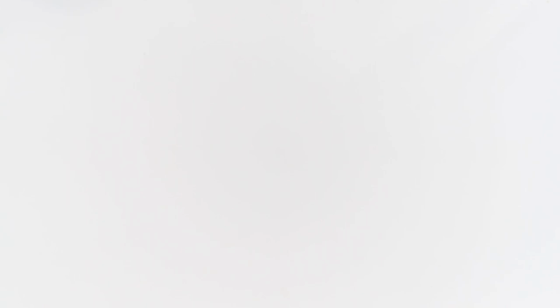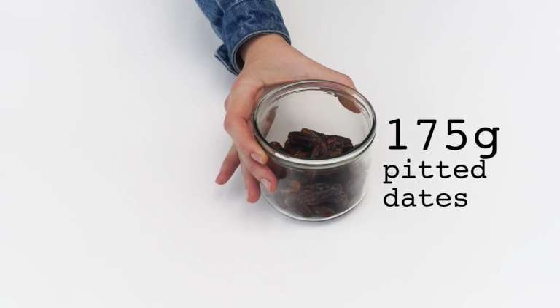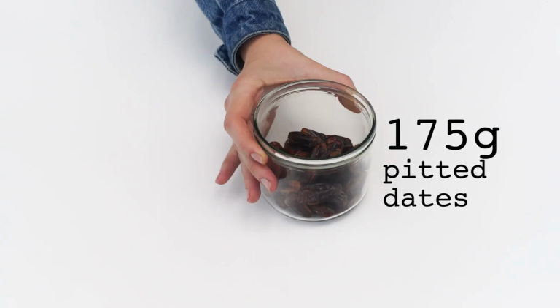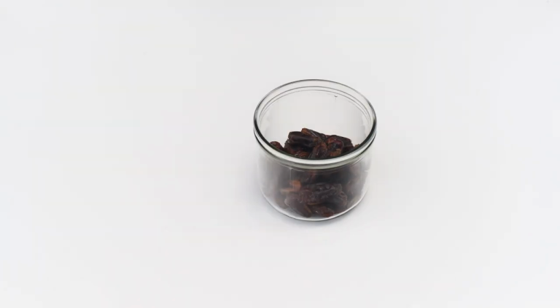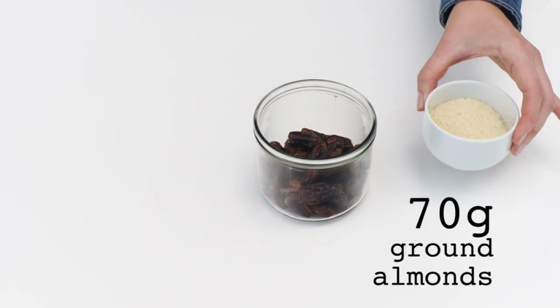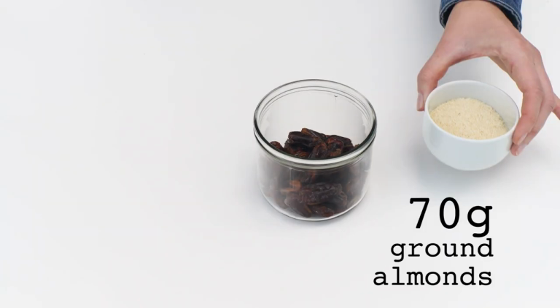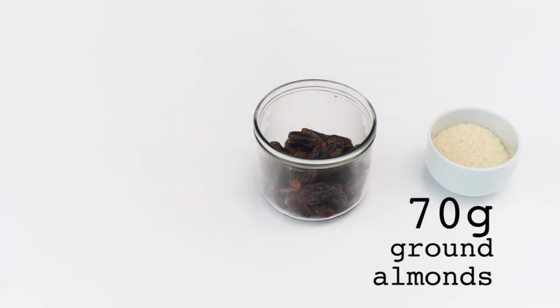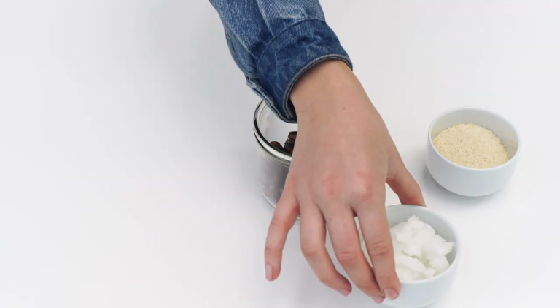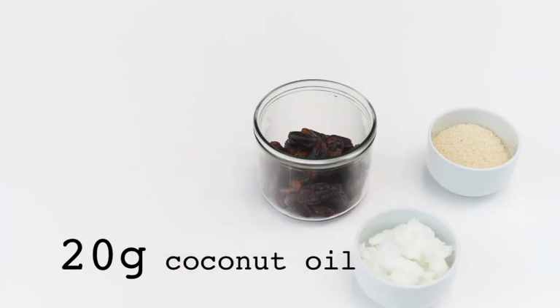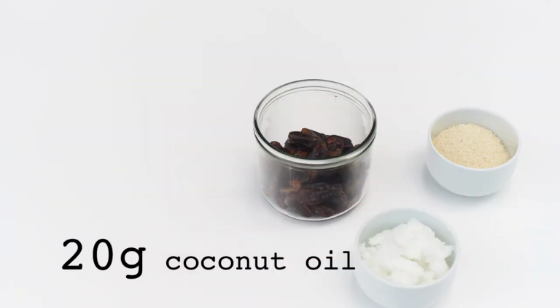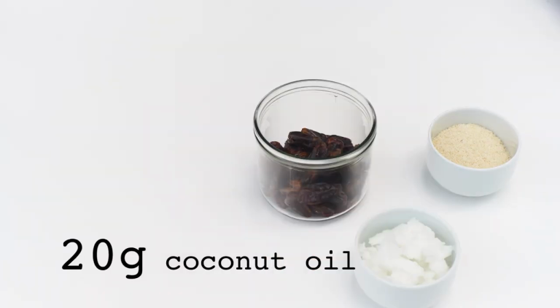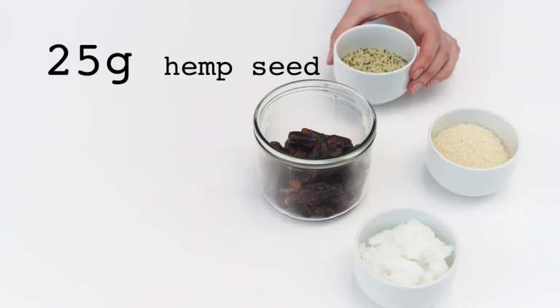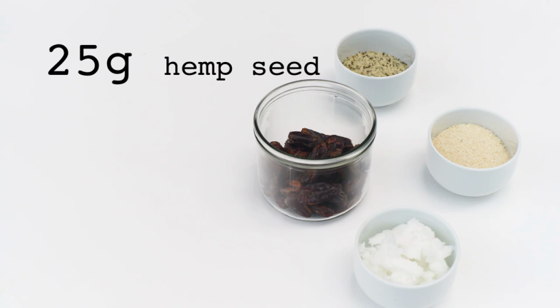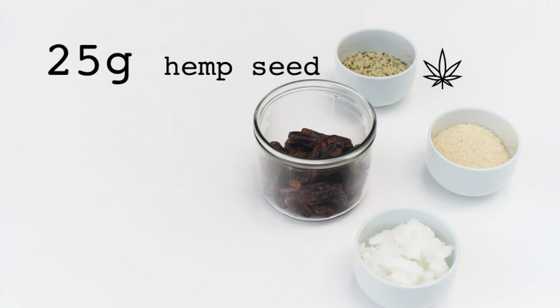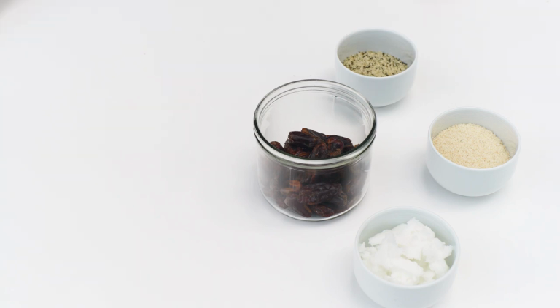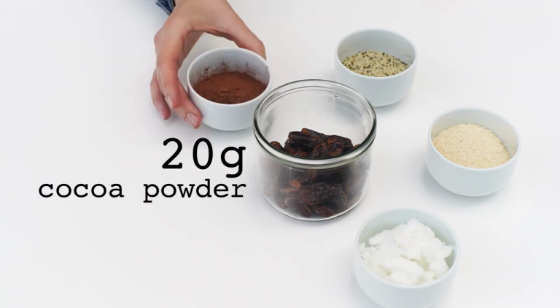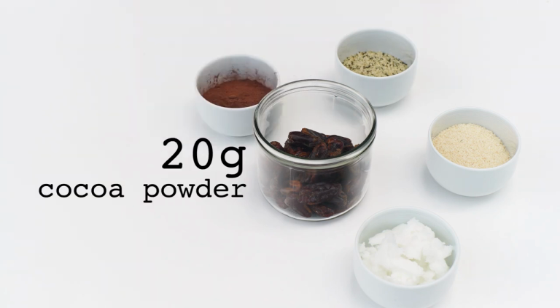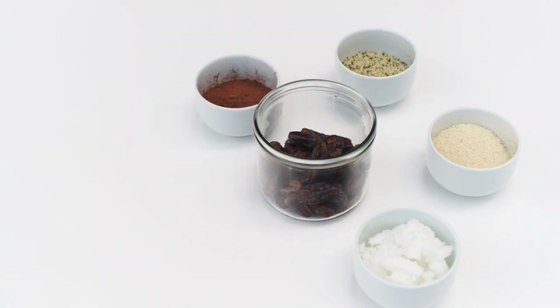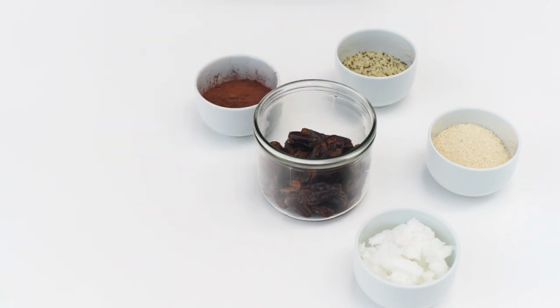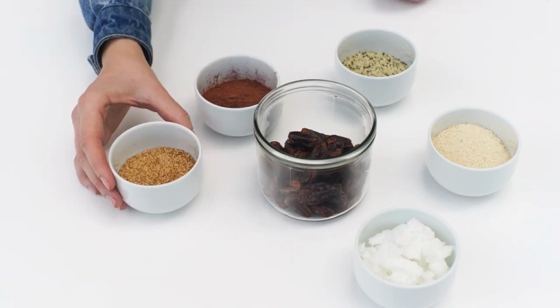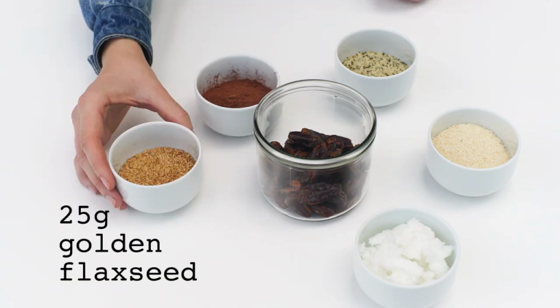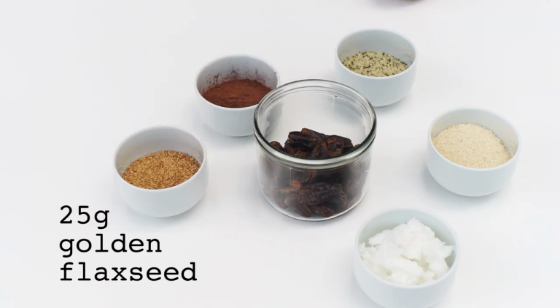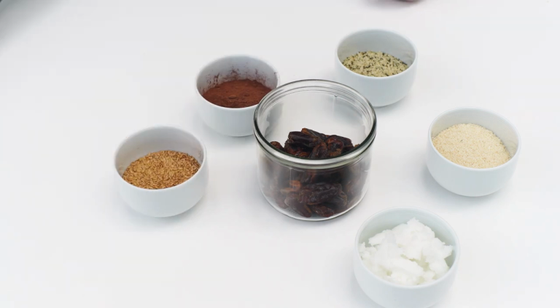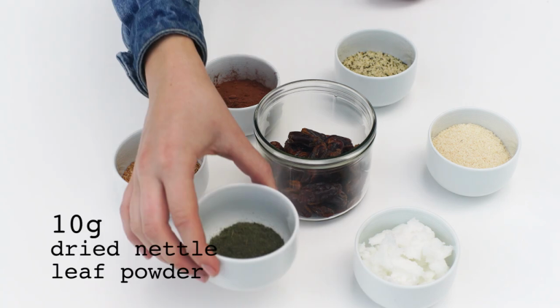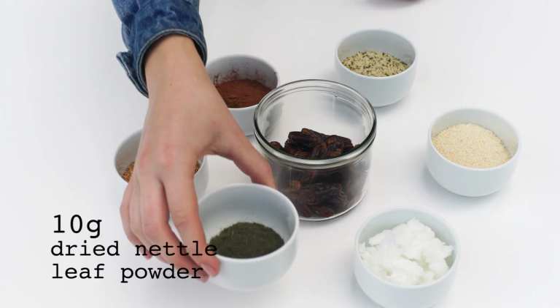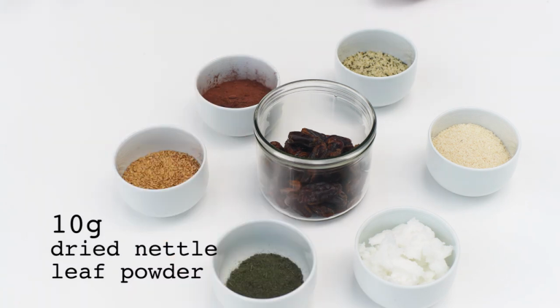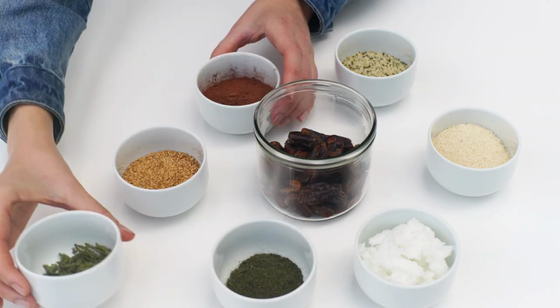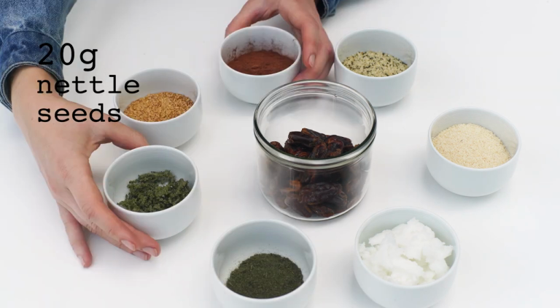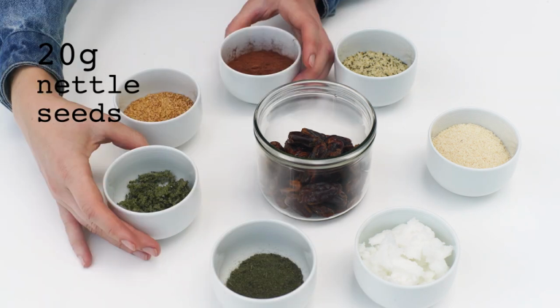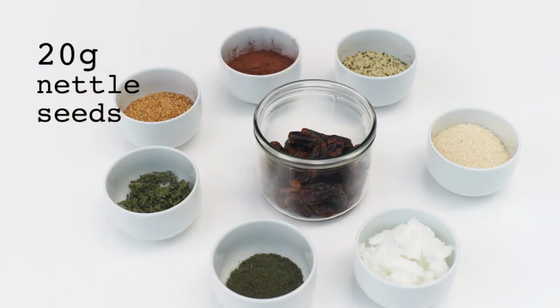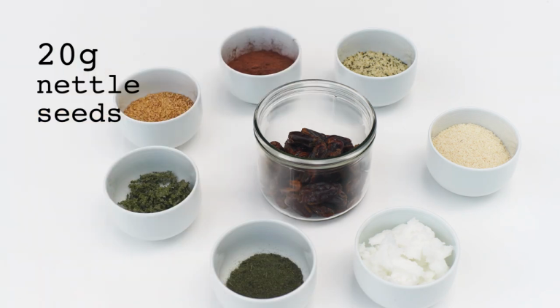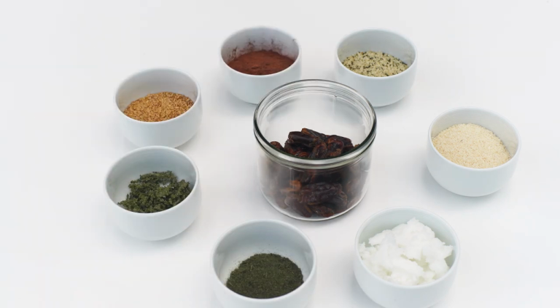175 grams of pitted dates, 70 grams of ground almonds, 20 grams of coconut oil, 25 grams of hemp seed, 20 grams of cocoa powder, 25 grams of golden flax seed, 10 grams of dried nettle leaf powder, and 20 grams of fresh or dried nettle seeds.